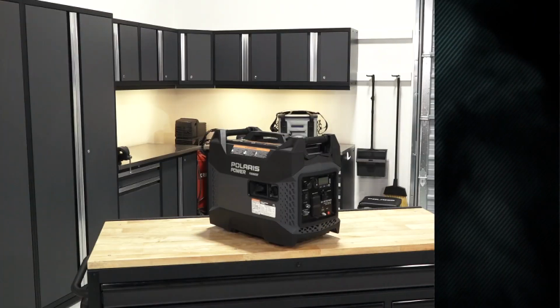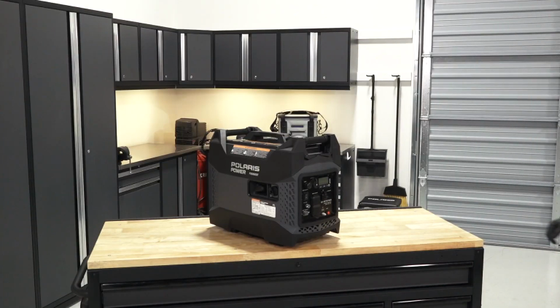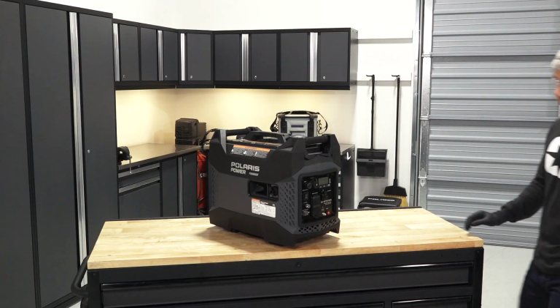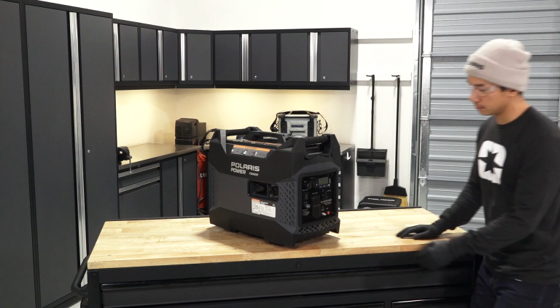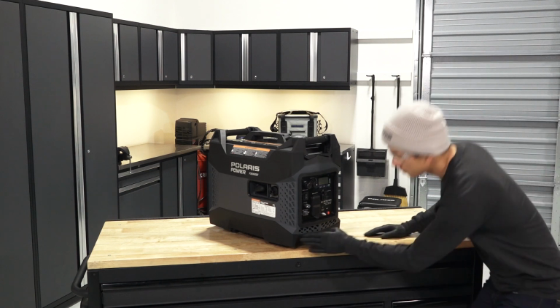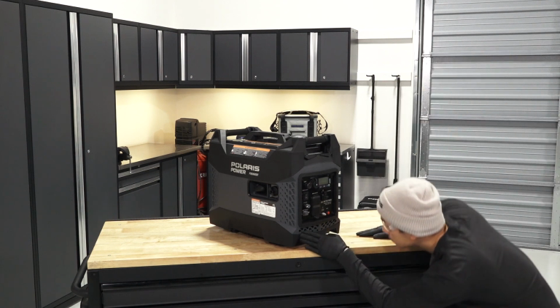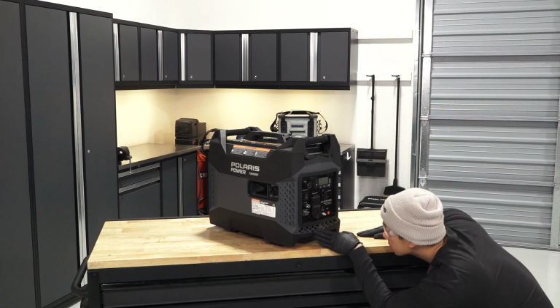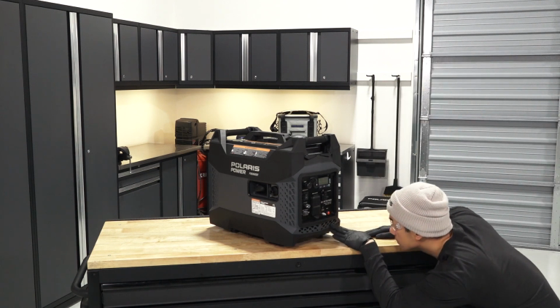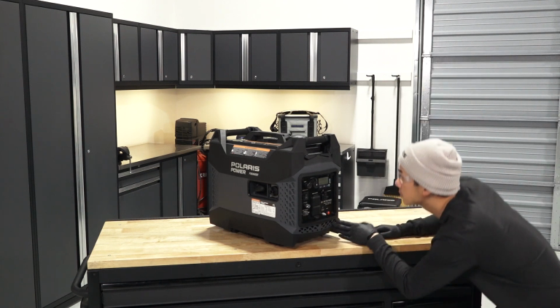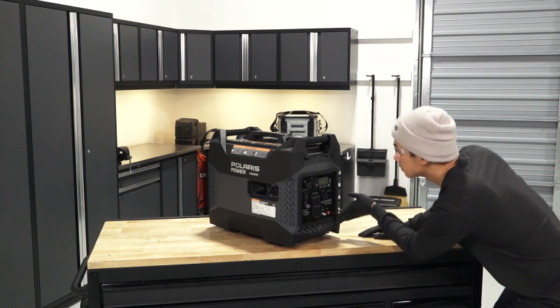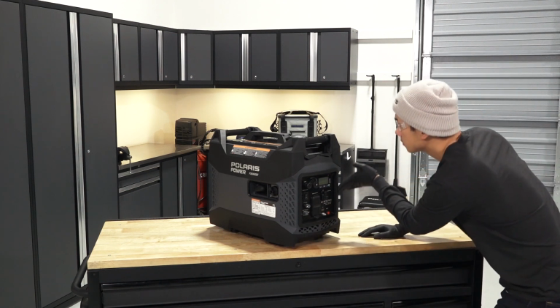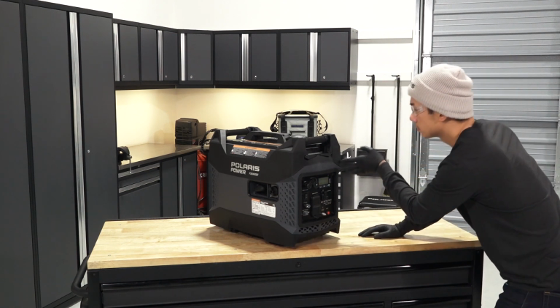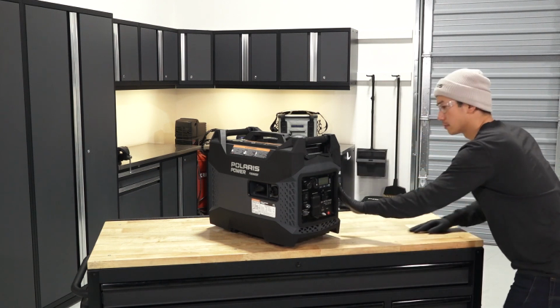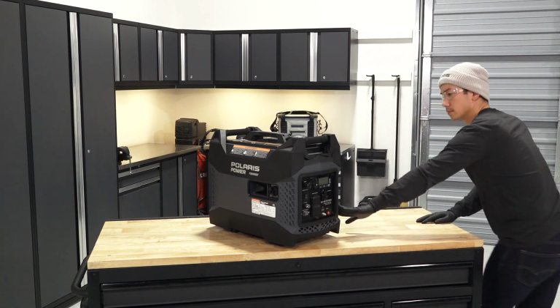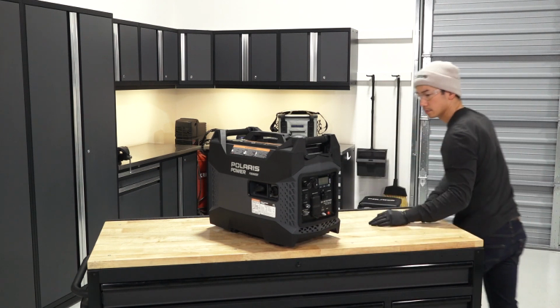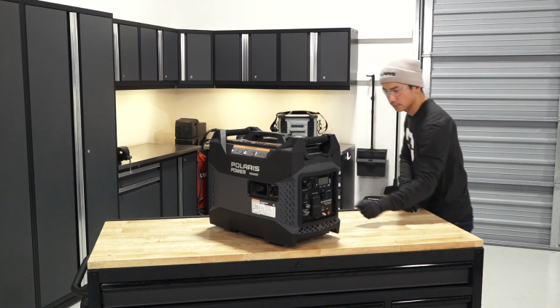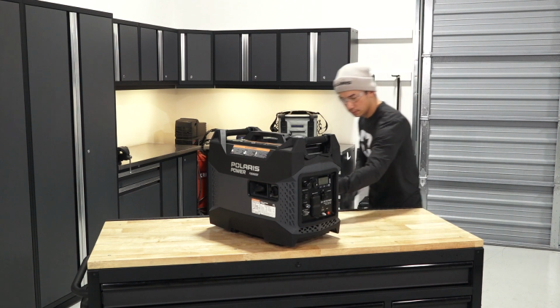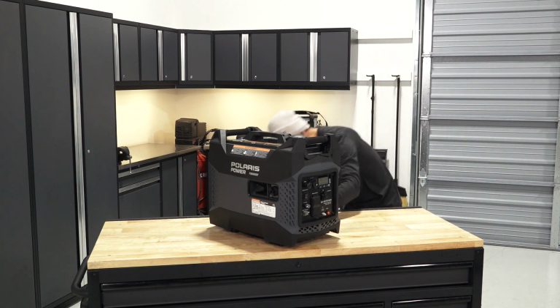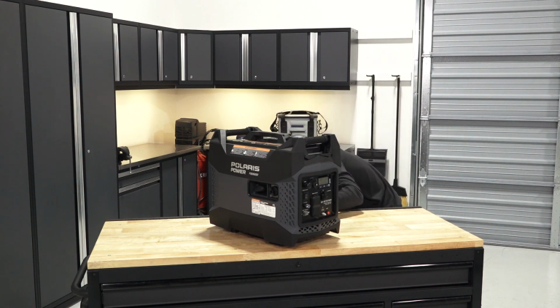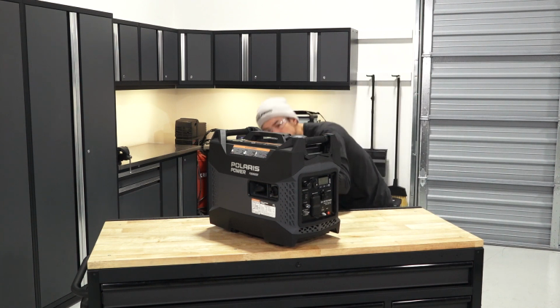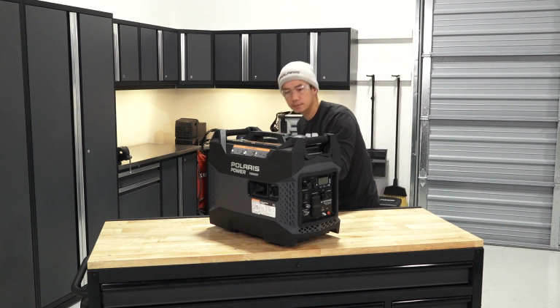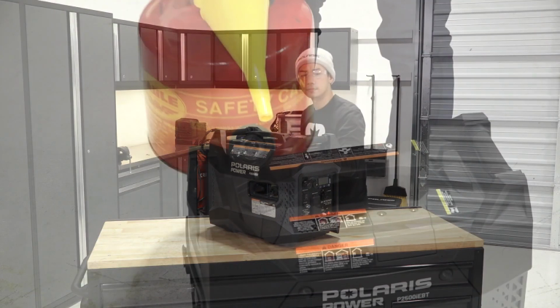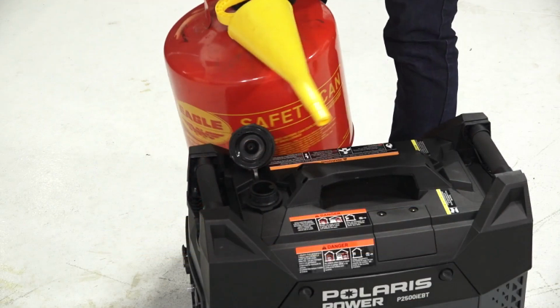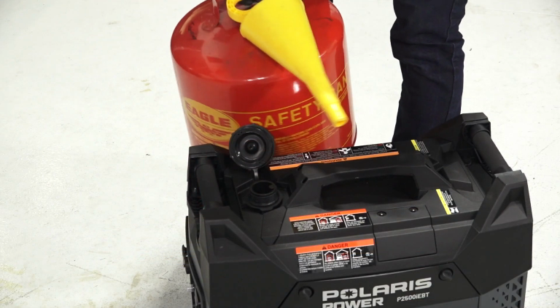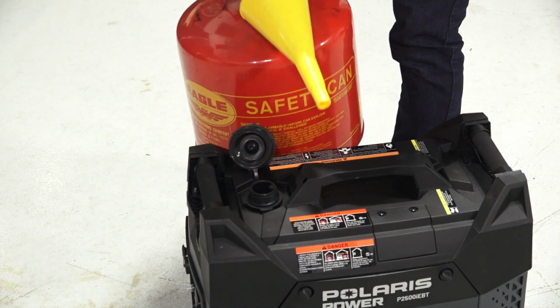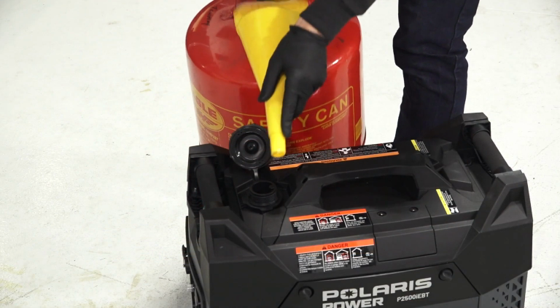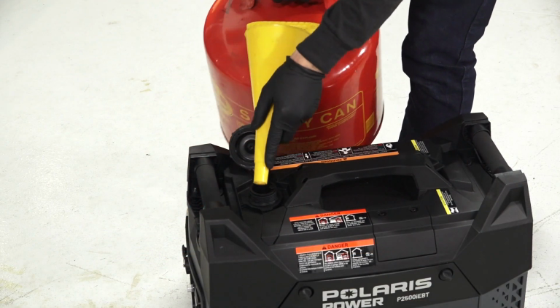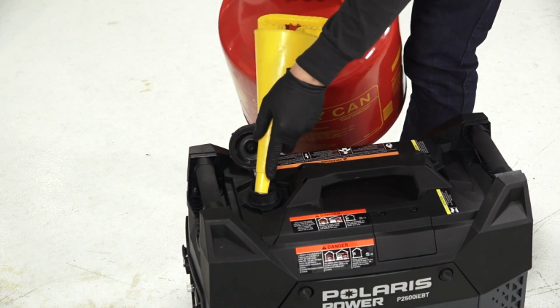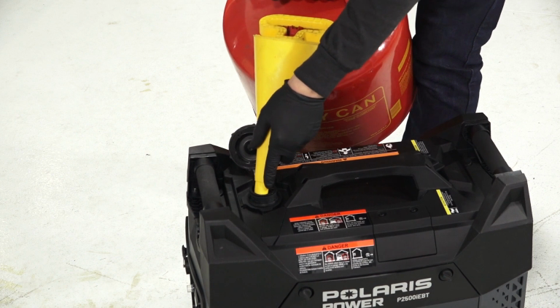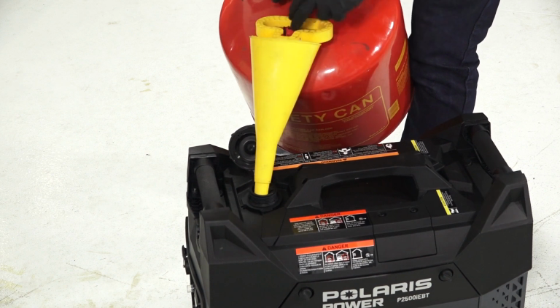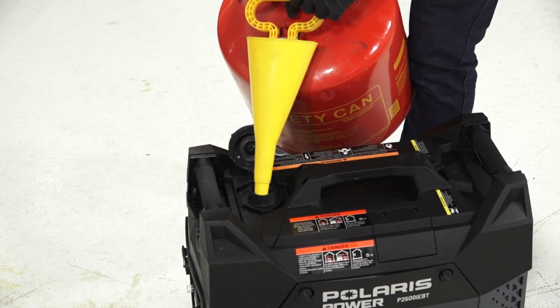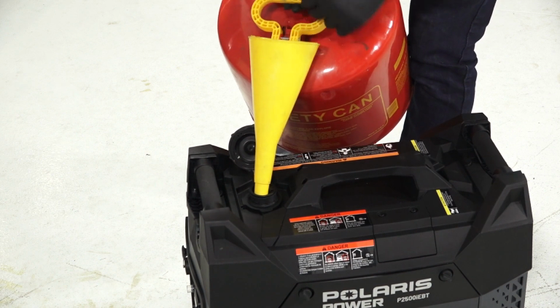When removing the generator from storage, perform the pre-operation inspection. Refer to your owner's manual or the help center website for the full inspection procedures. If fuel was drained during storage preparation, fill the tank with fresh gasoline.